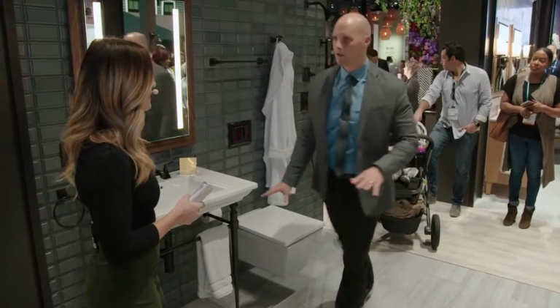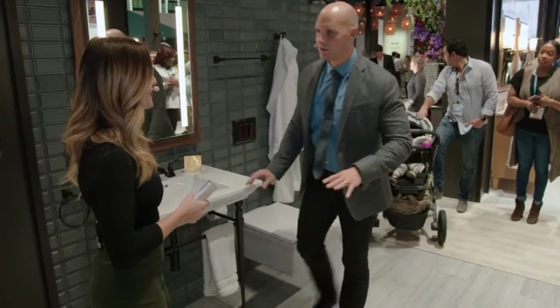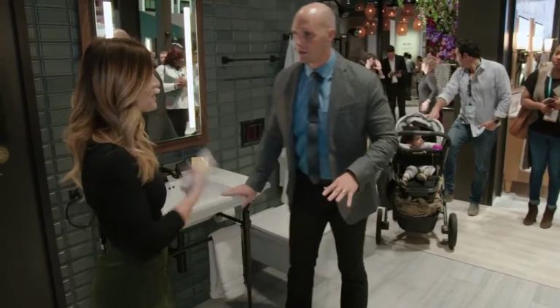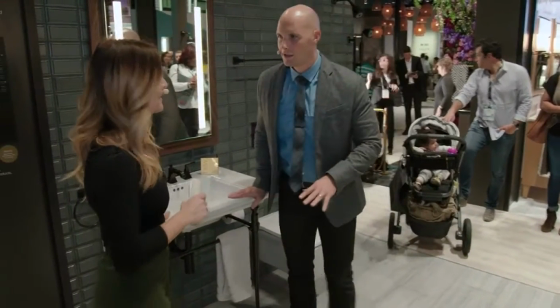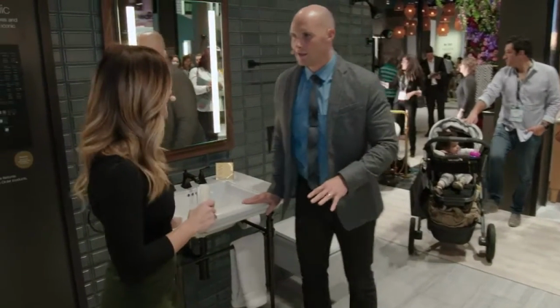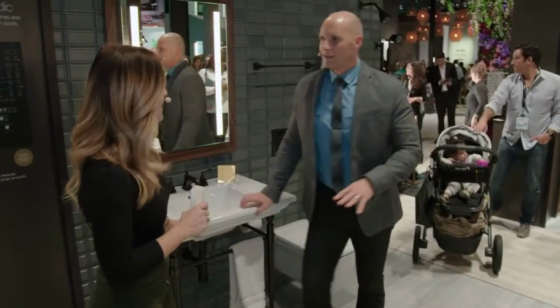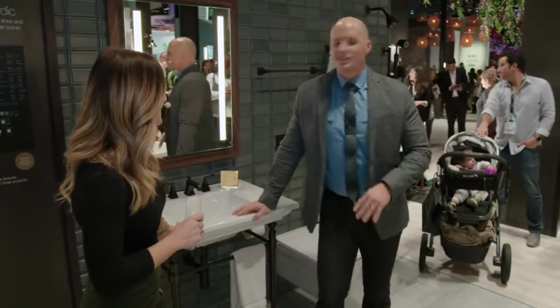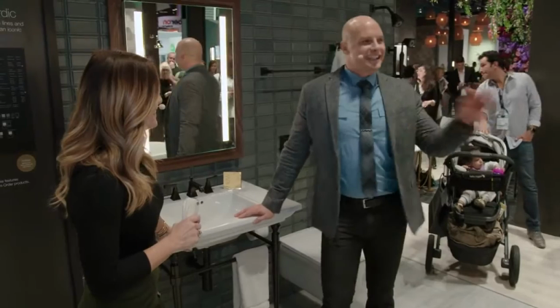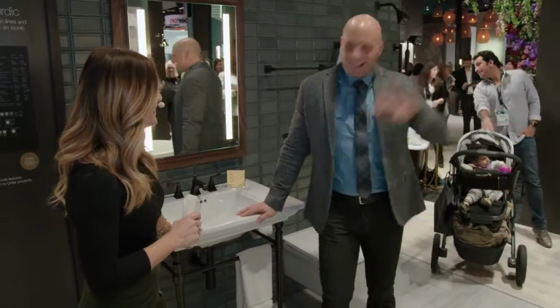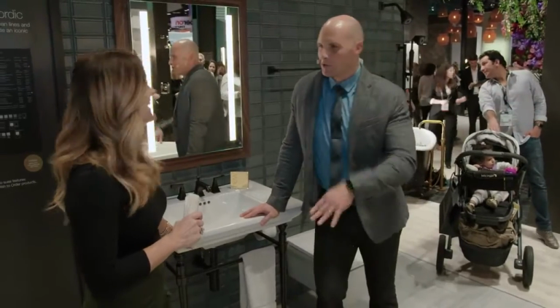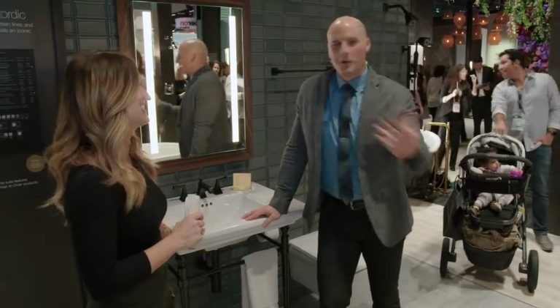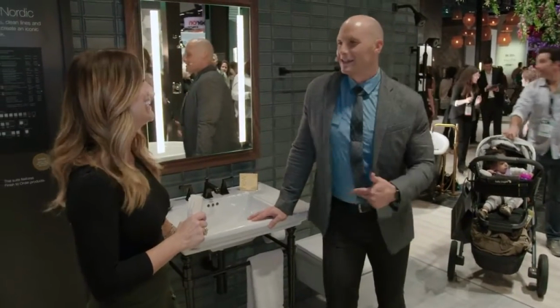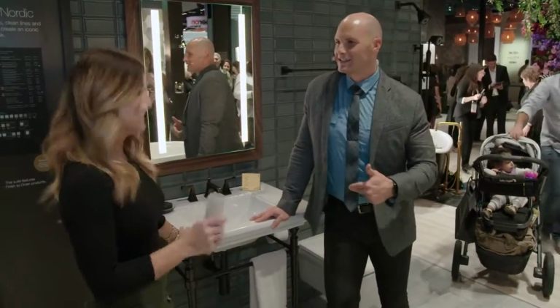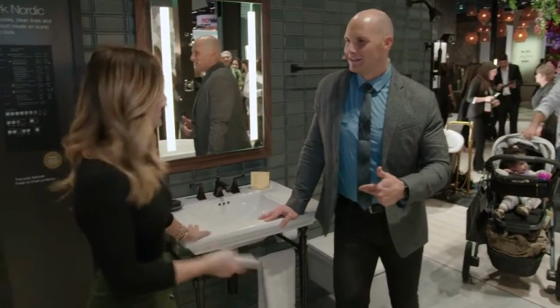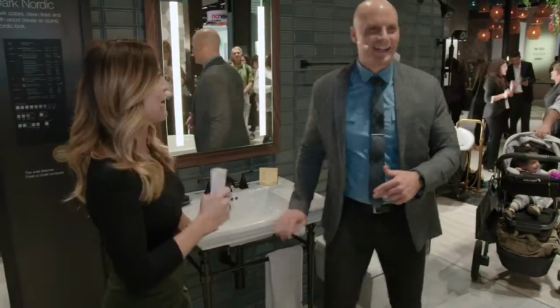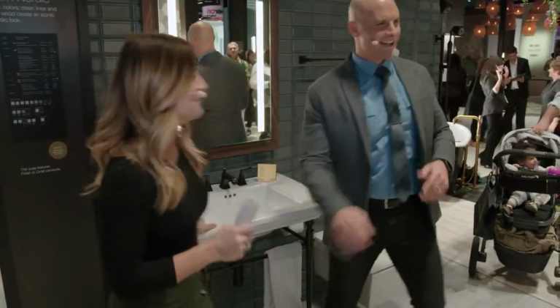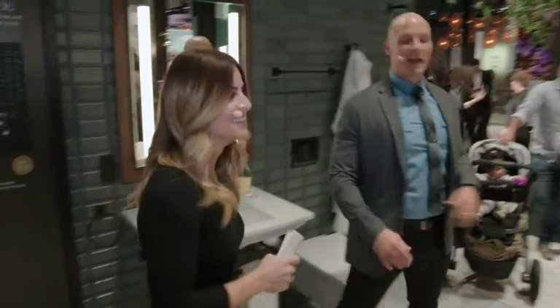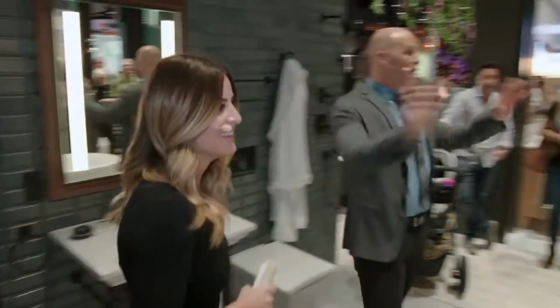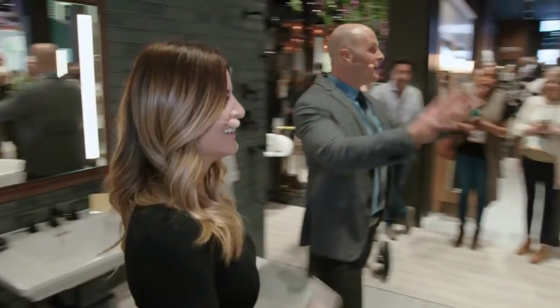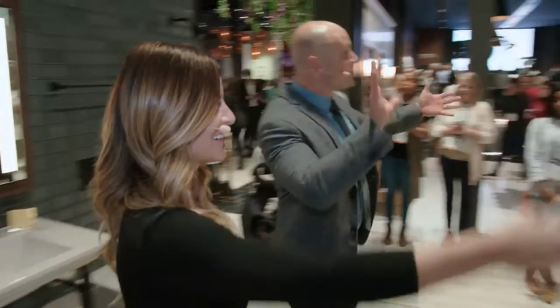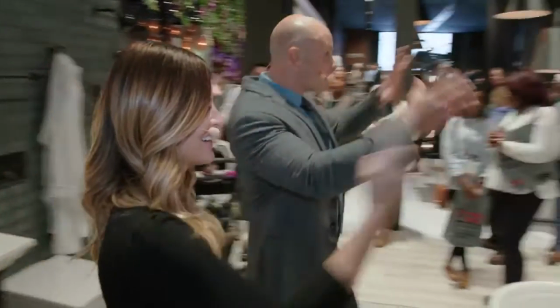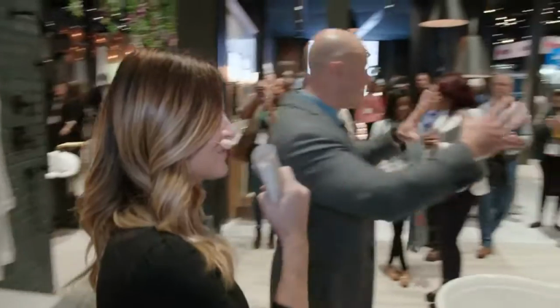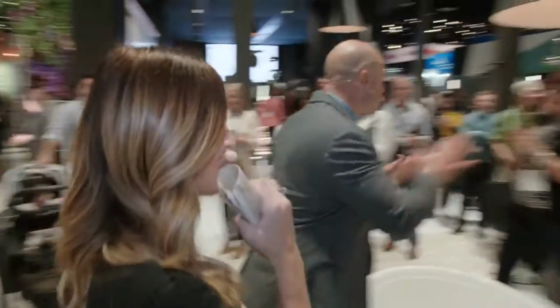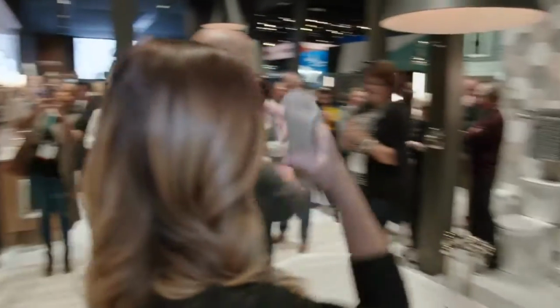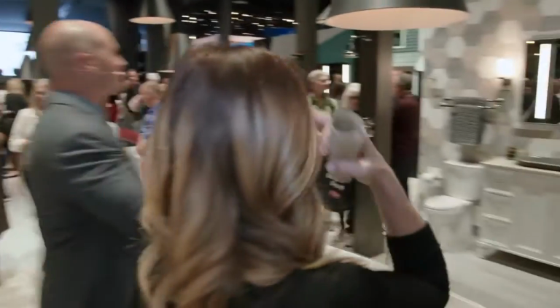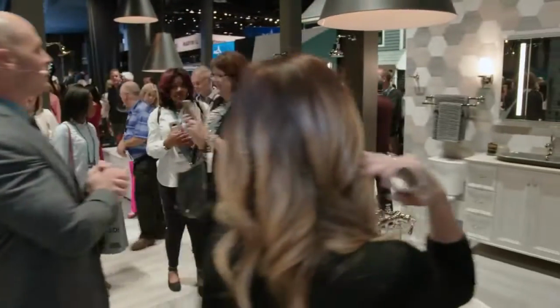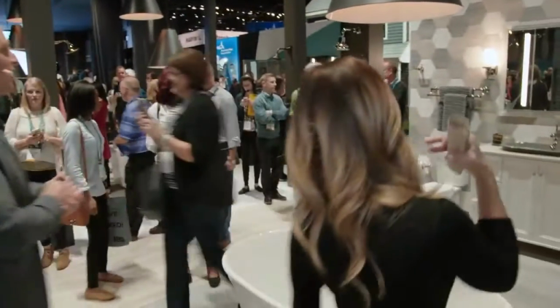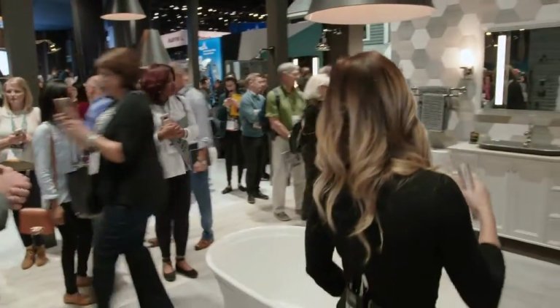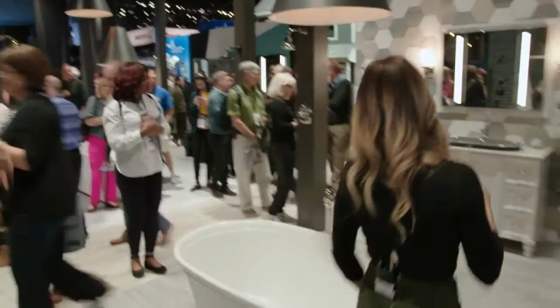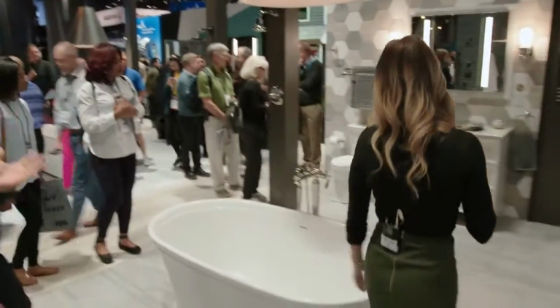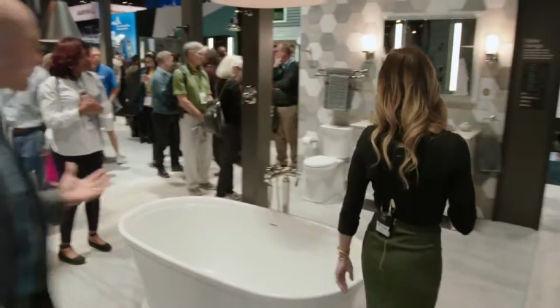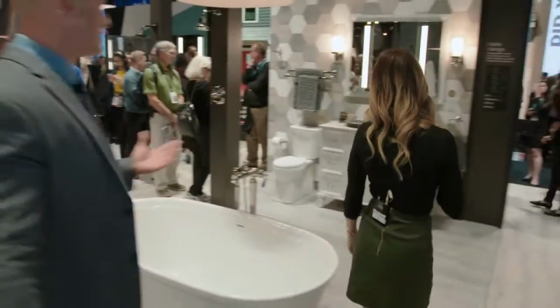And I just keep saying I like that he wants to clean it — that's great. I just said it's easily cleanable. Okay, moving on — if we turn 90 degrees here we're going to see another vignette that brings in a couple of different trends.